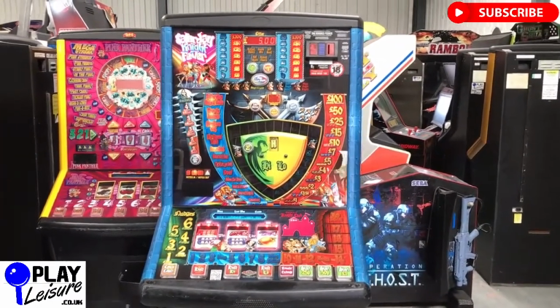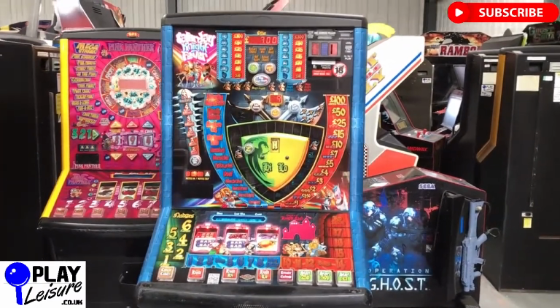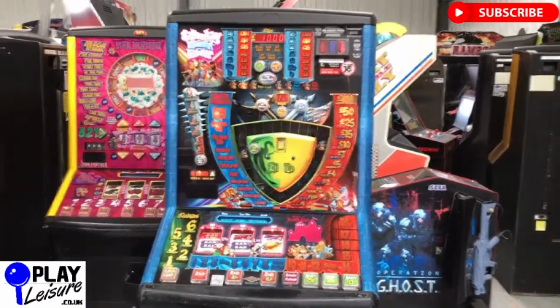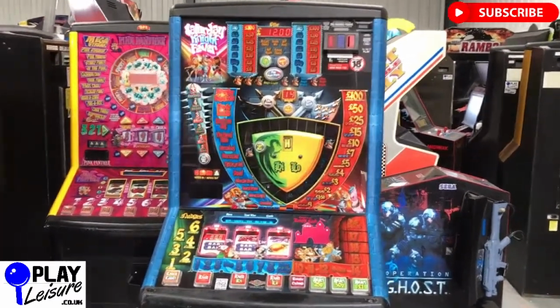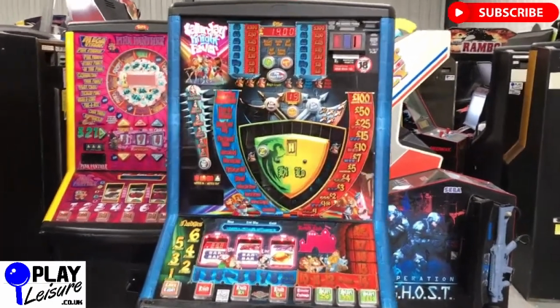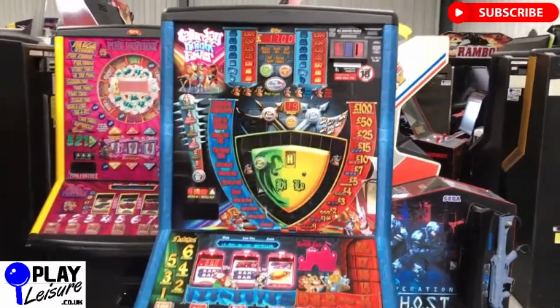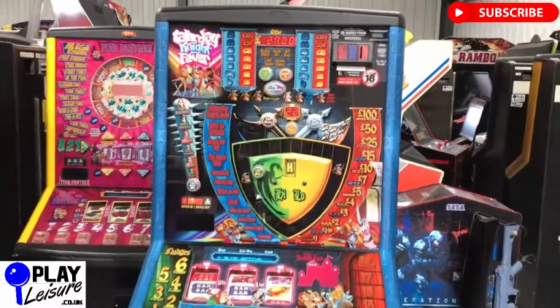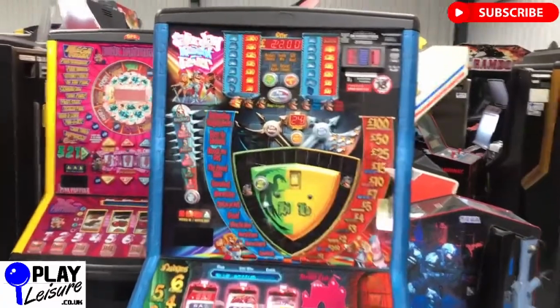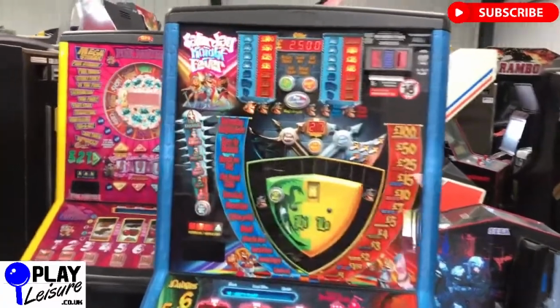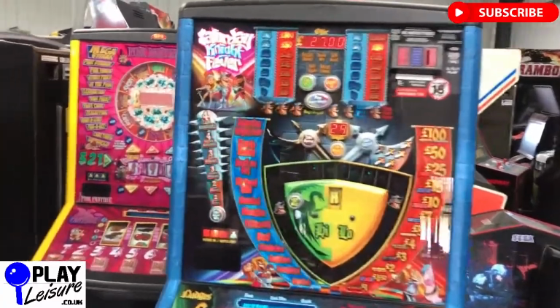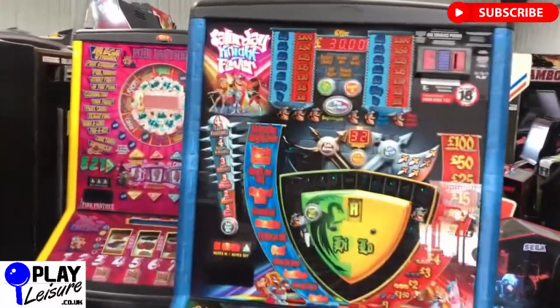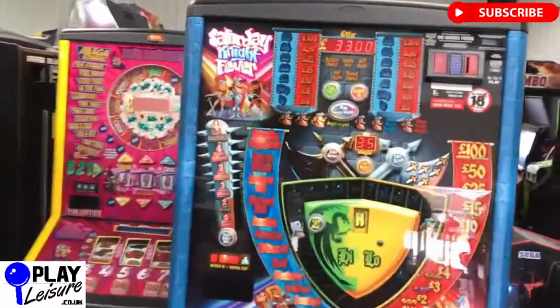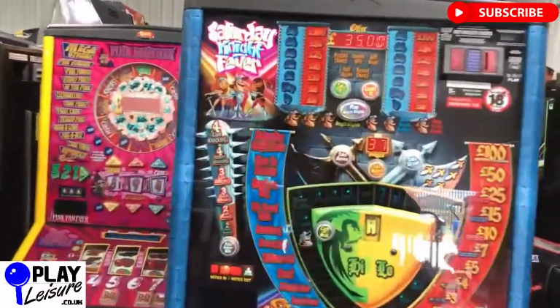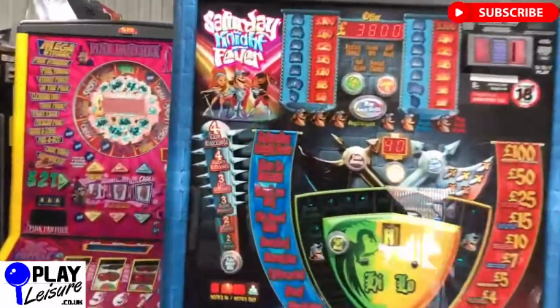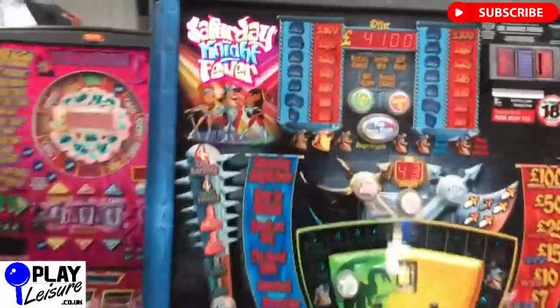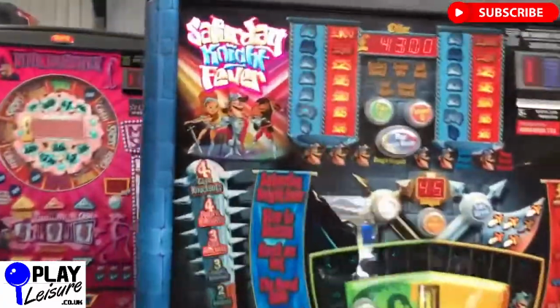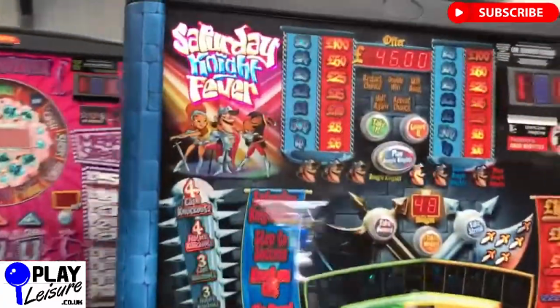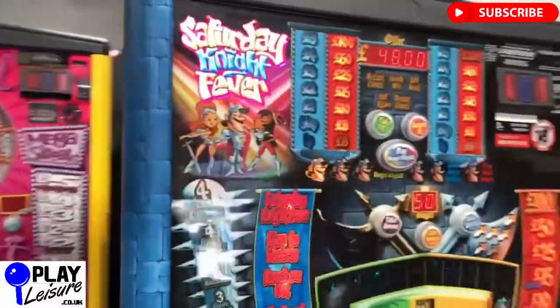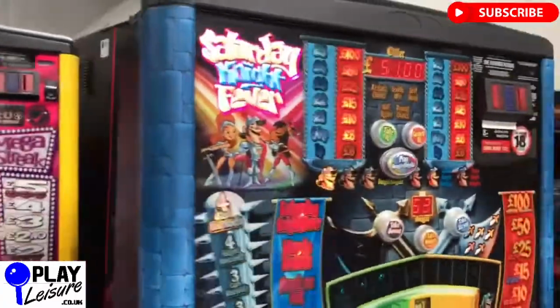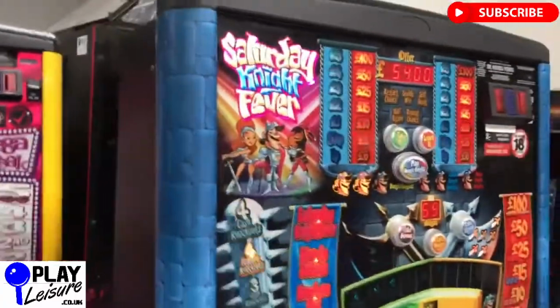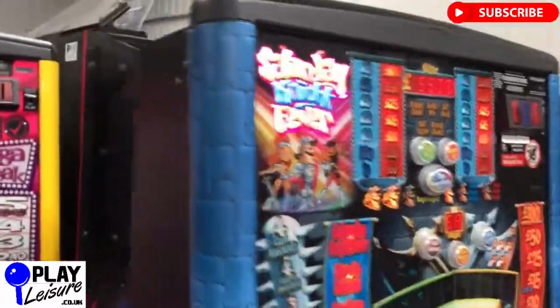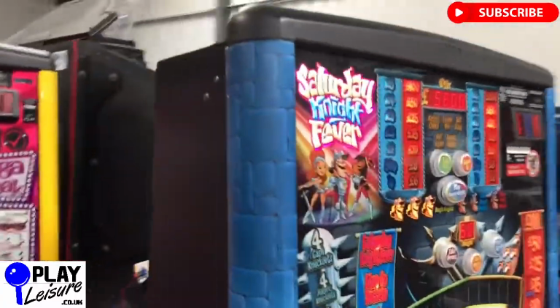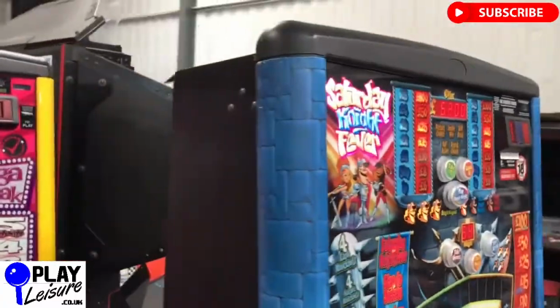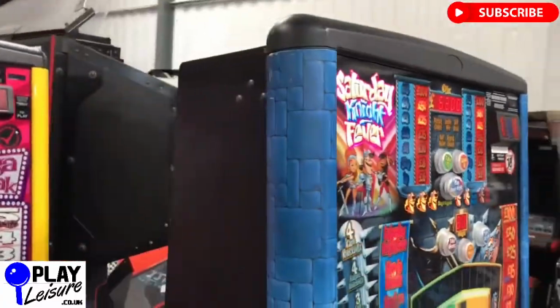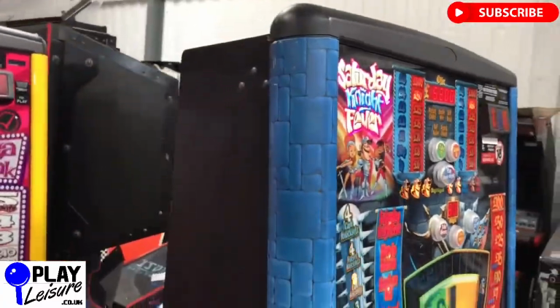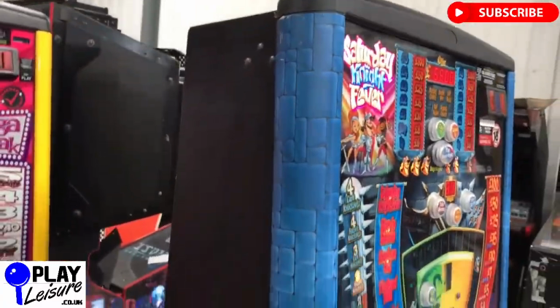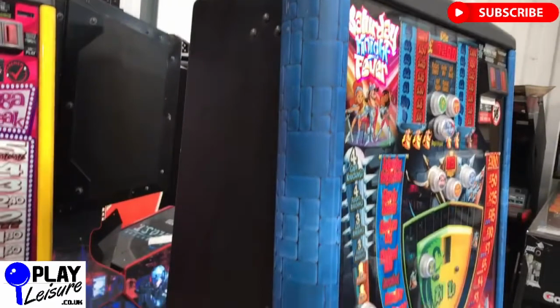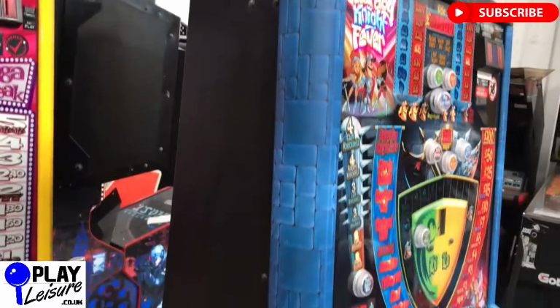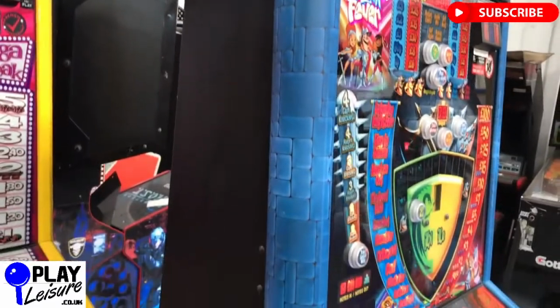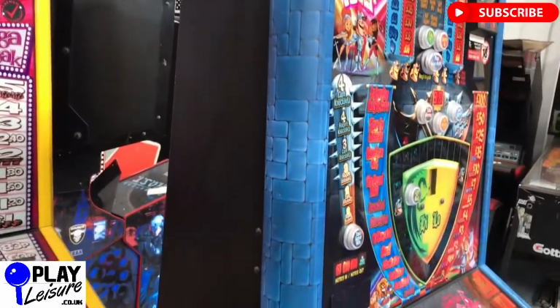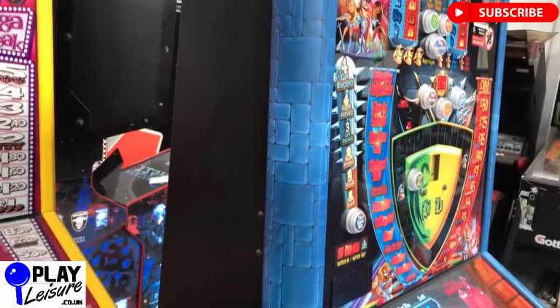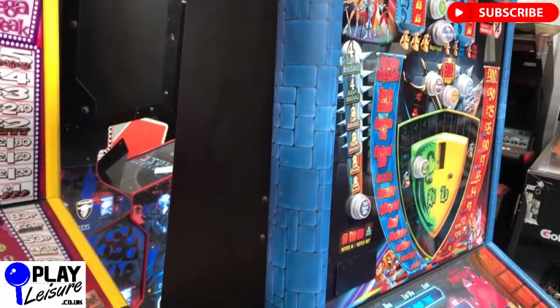So this is a £100 jackpot, 25p, 50p and £1 play. Full working order, as all of our fruit machines are, and it includes warranty as well.